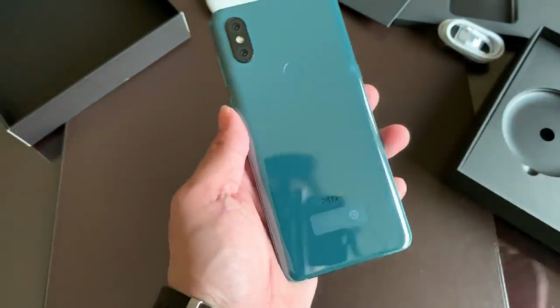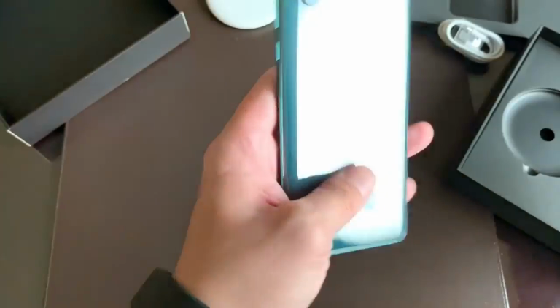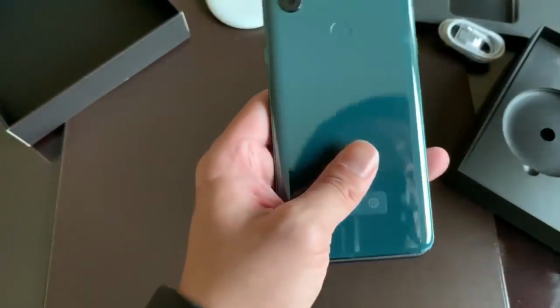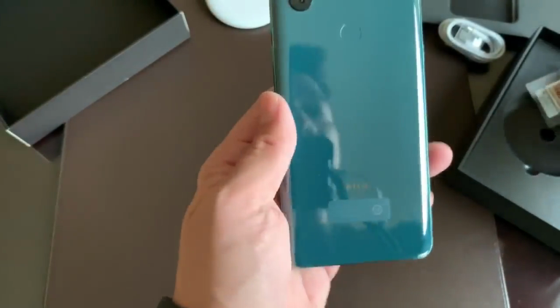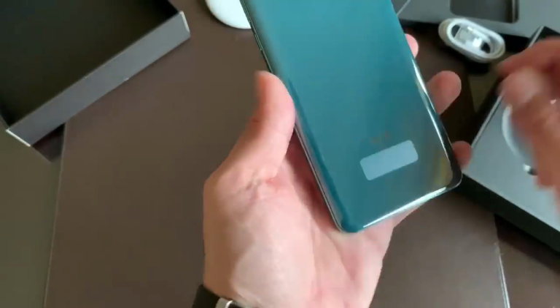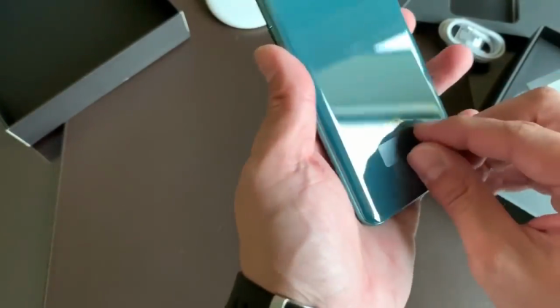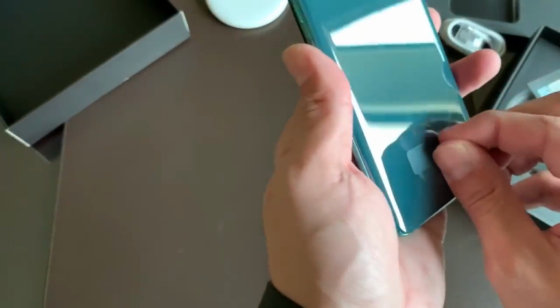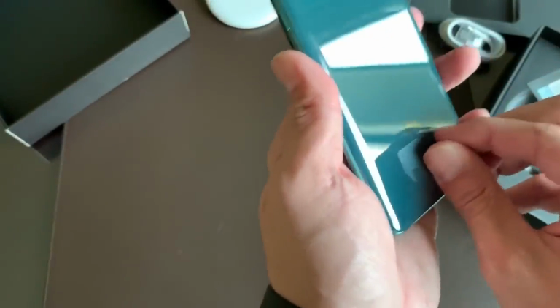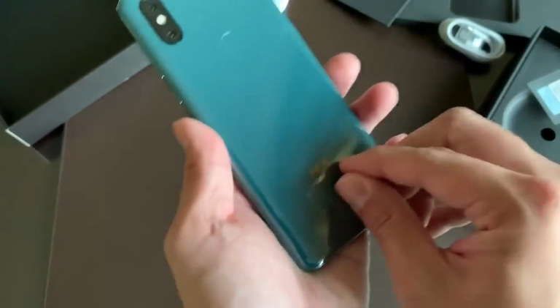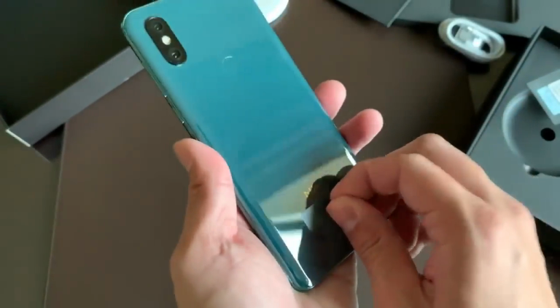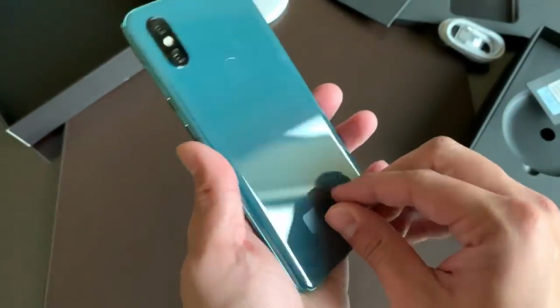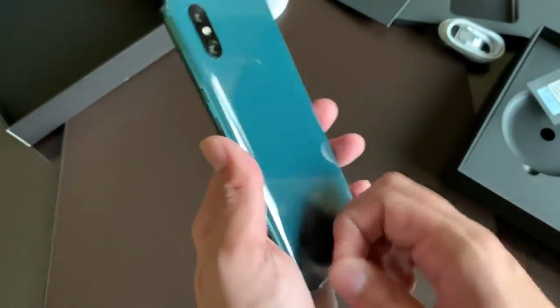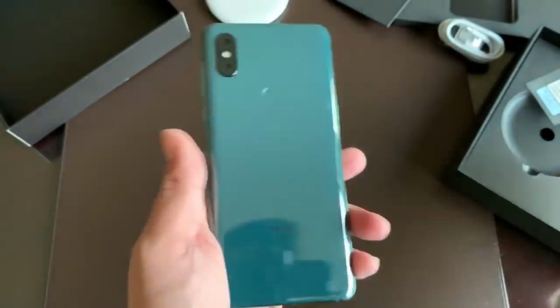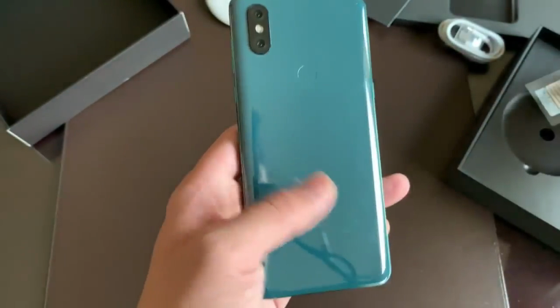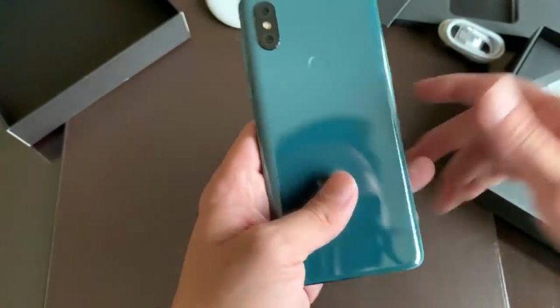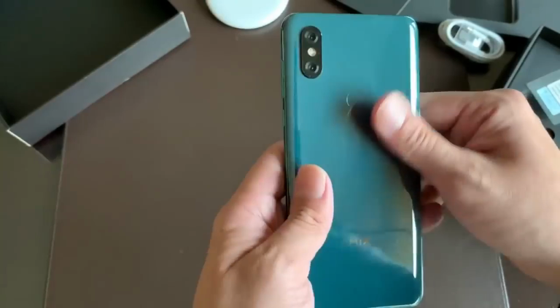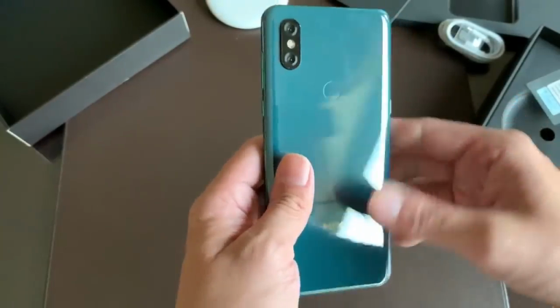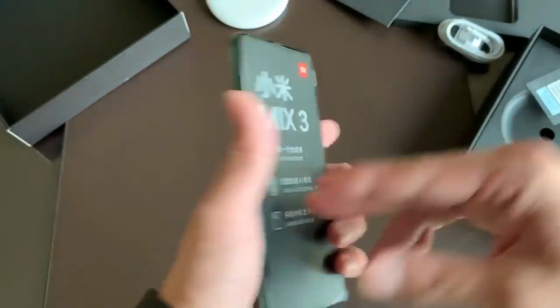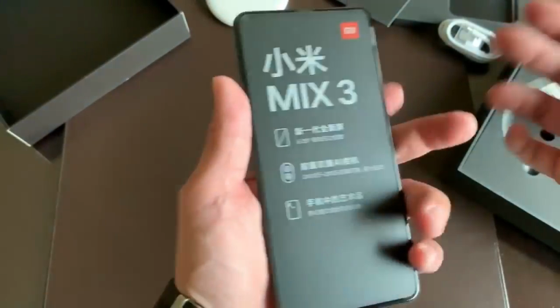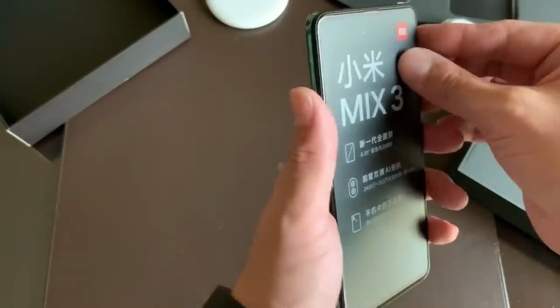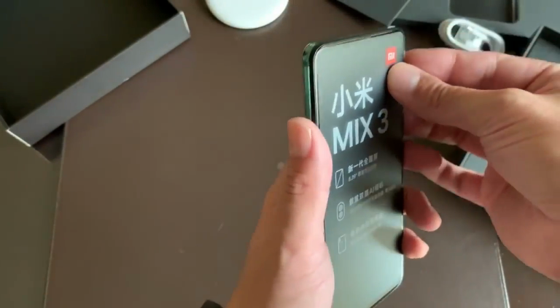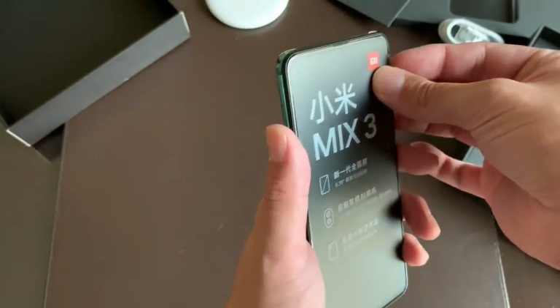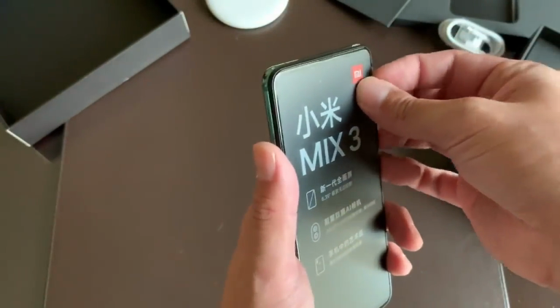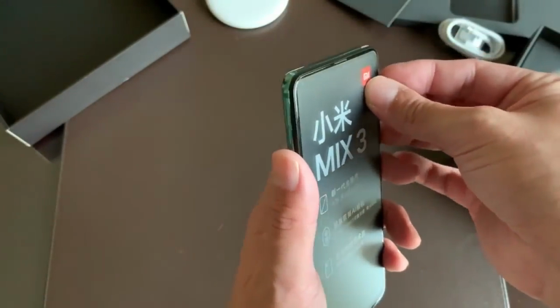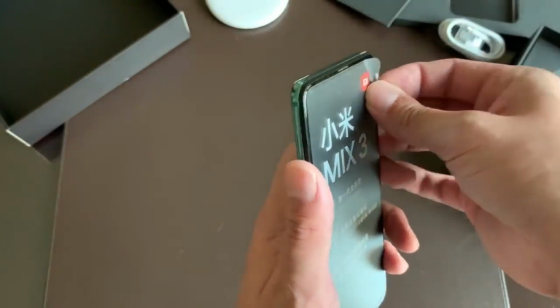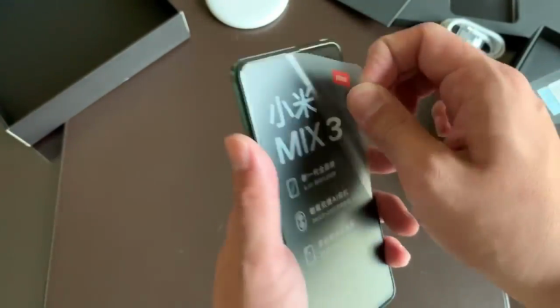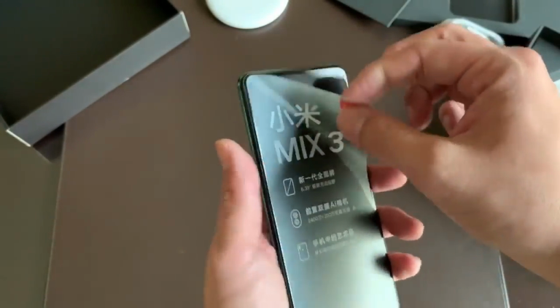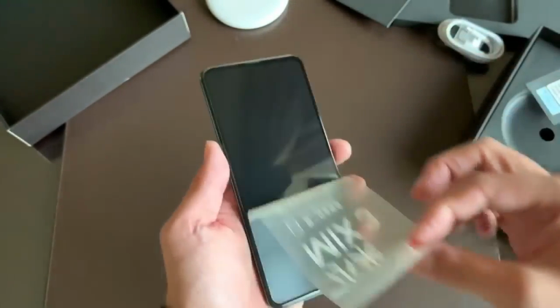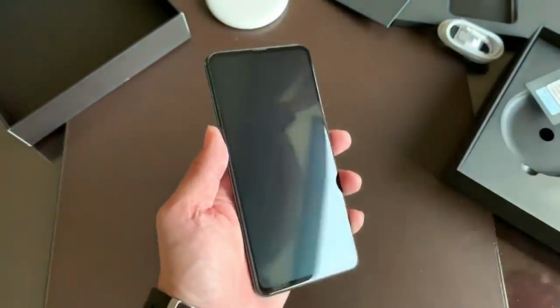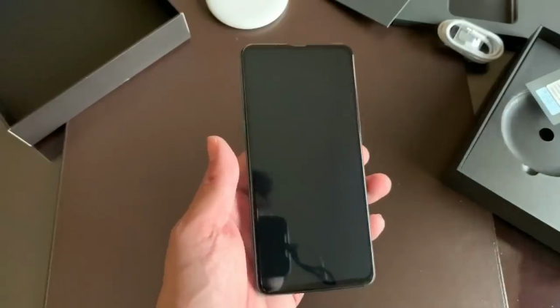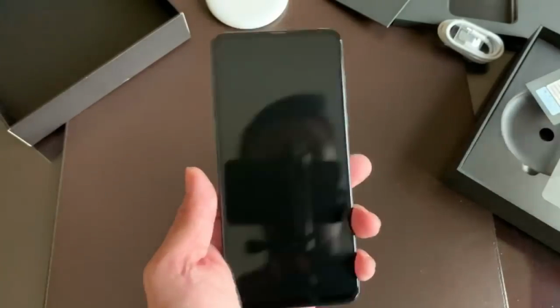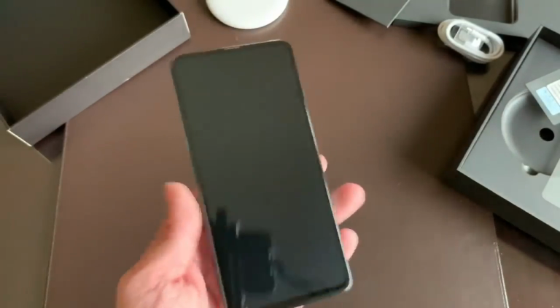So I have here the emerald color — the green color. In Chinese they call it fei chui, which is like jade. So this is more like a jade color. The phone also comes in black and blue.